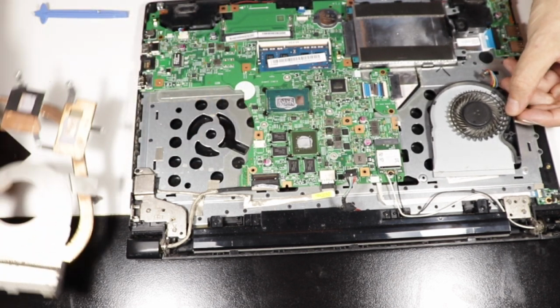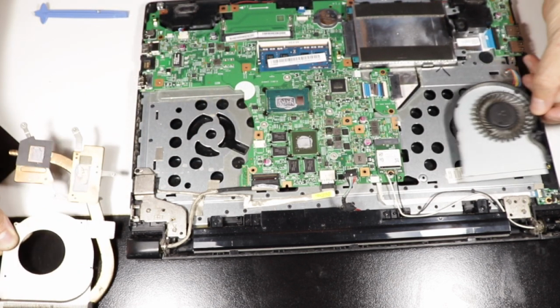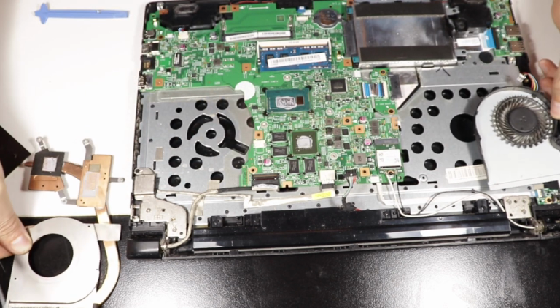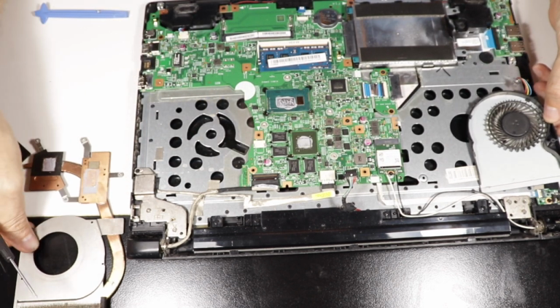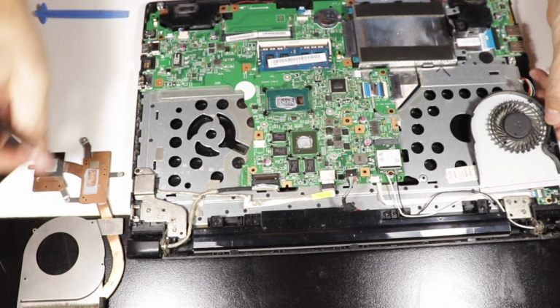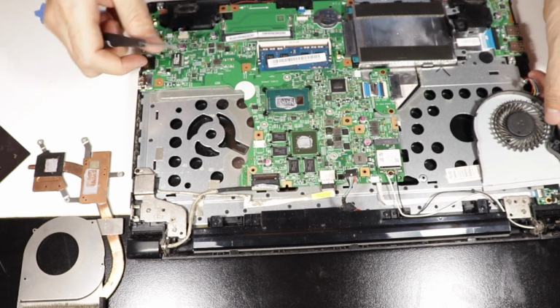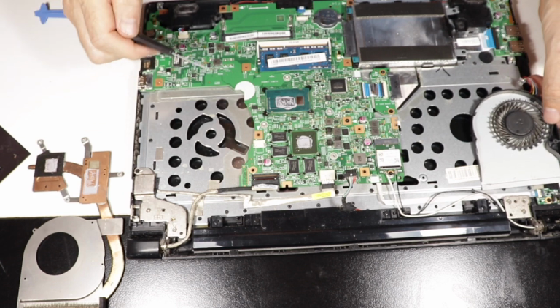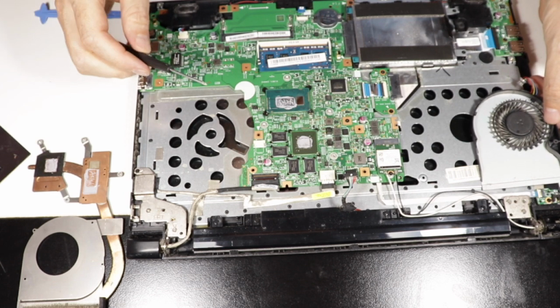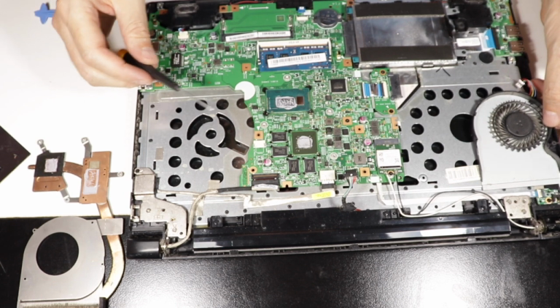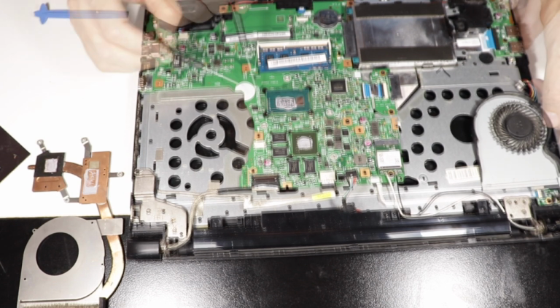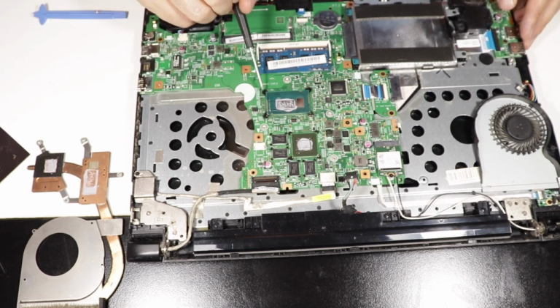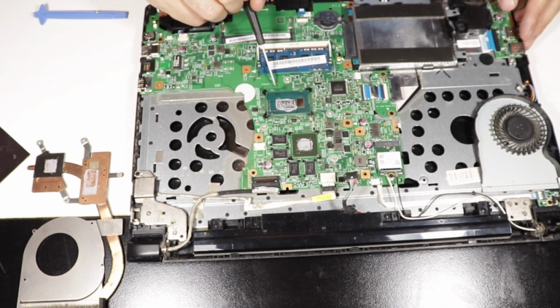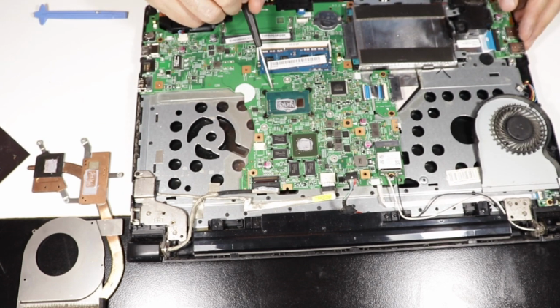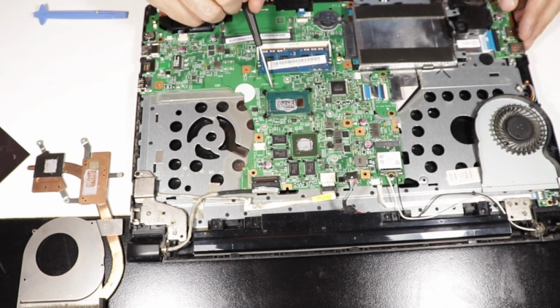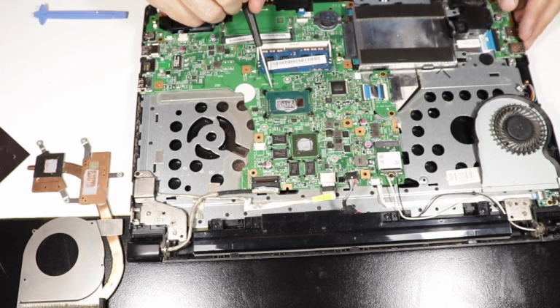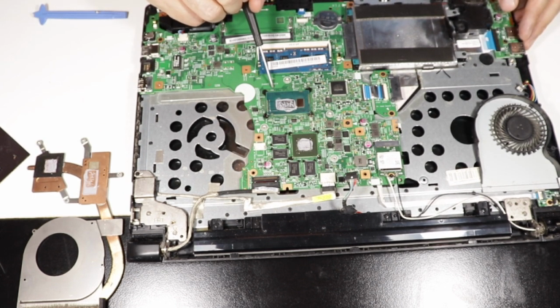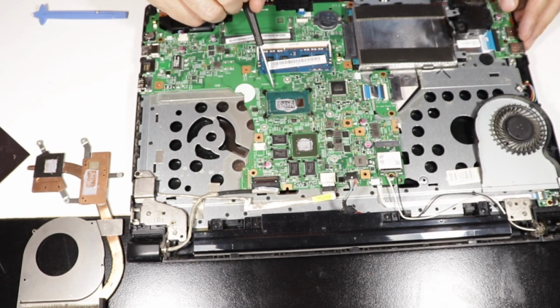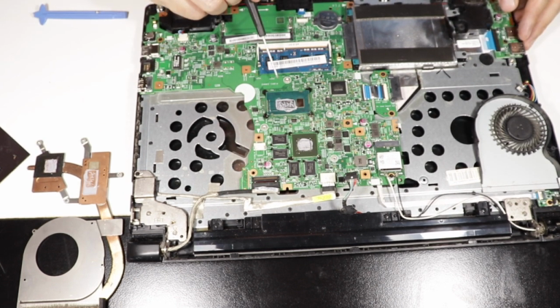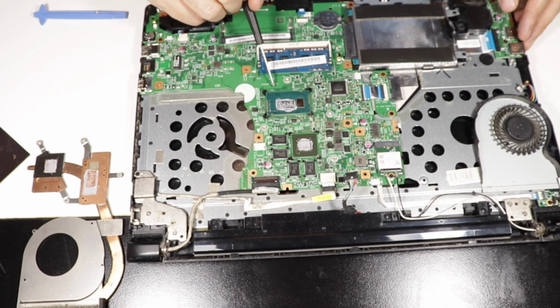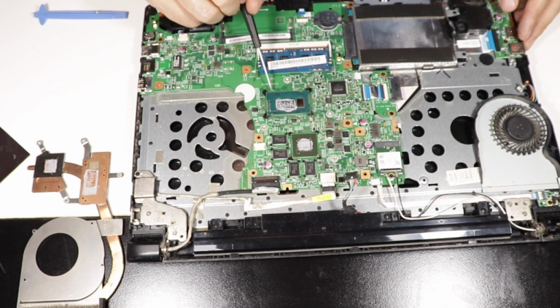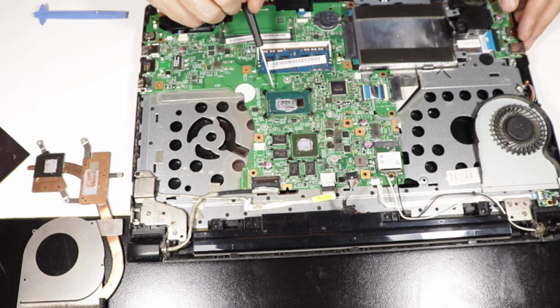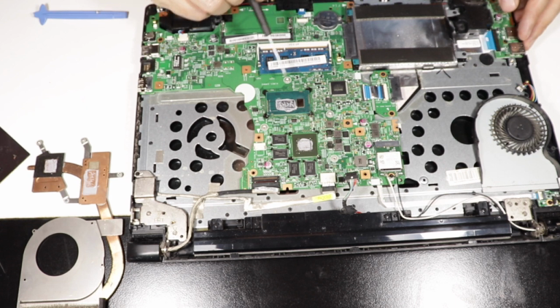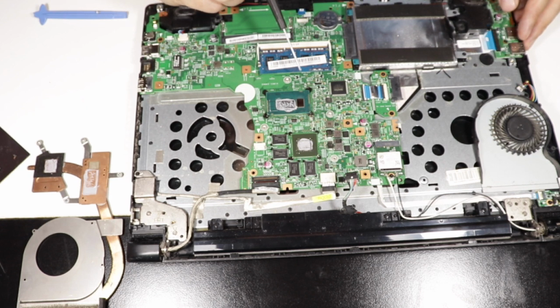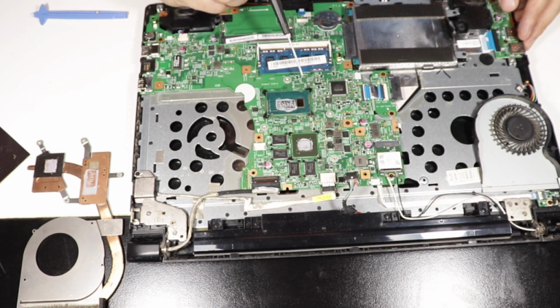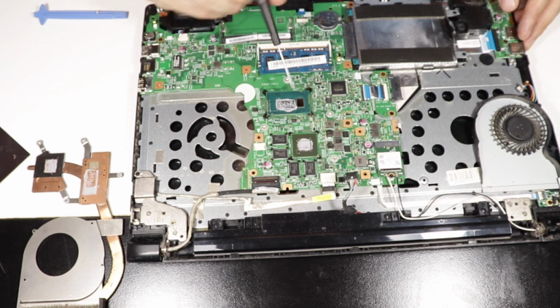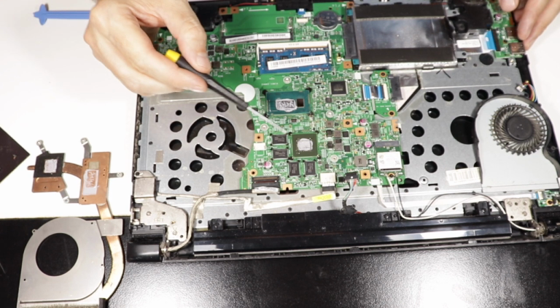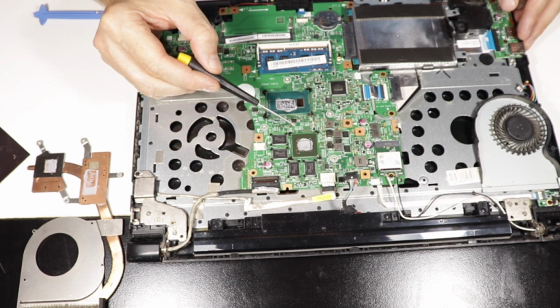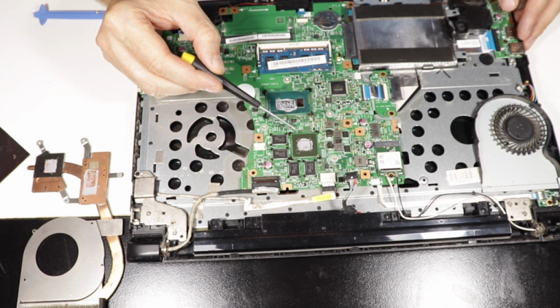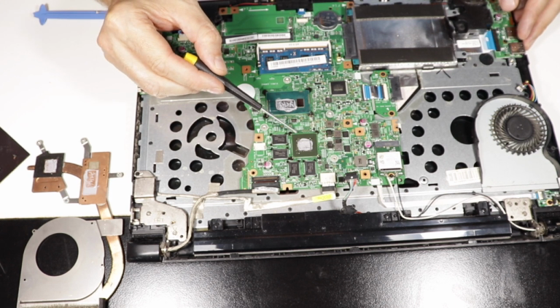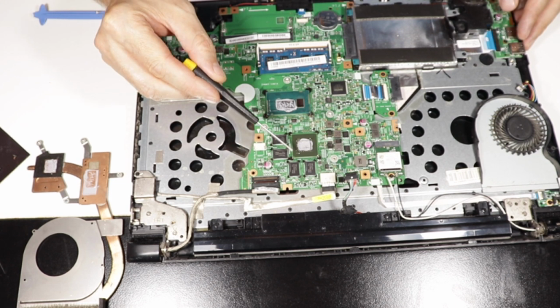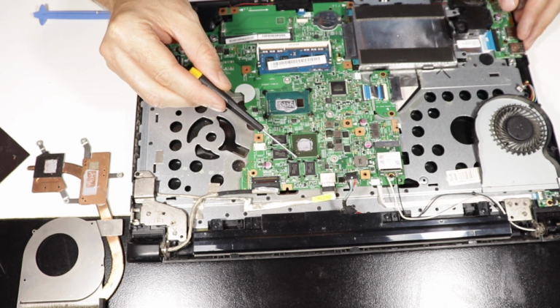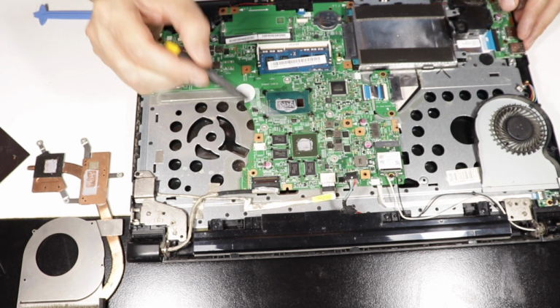Now maybe we can see which one is the GPU. It's written in very small letters here. This is the CPU and there's the GPU. There you are.